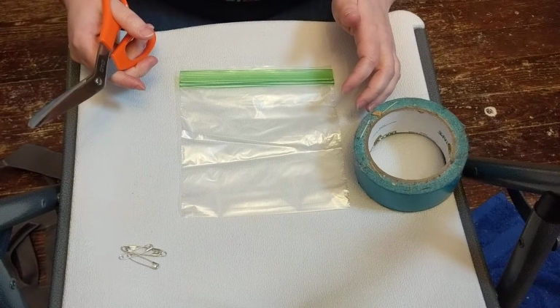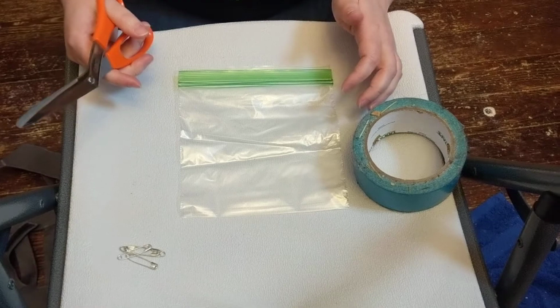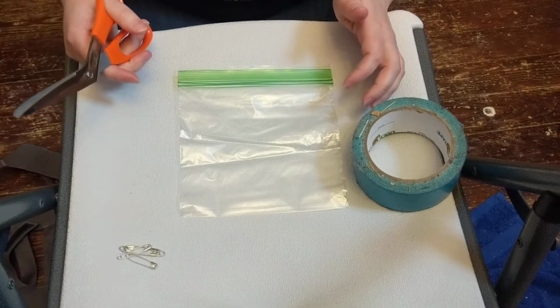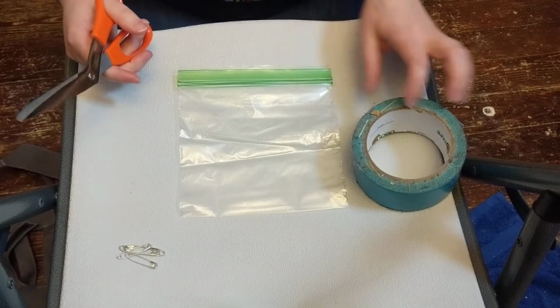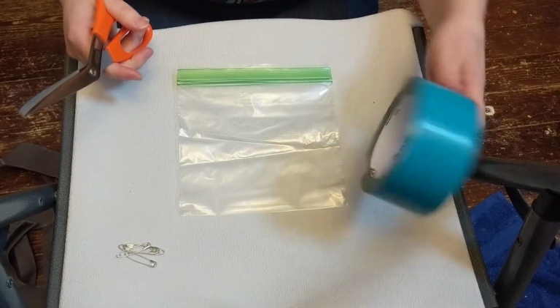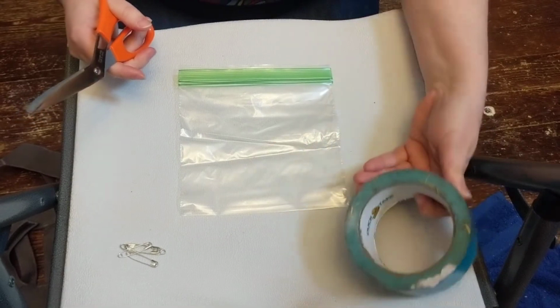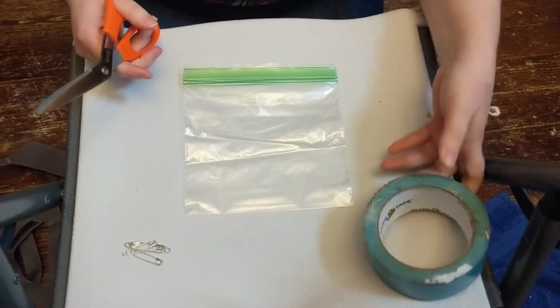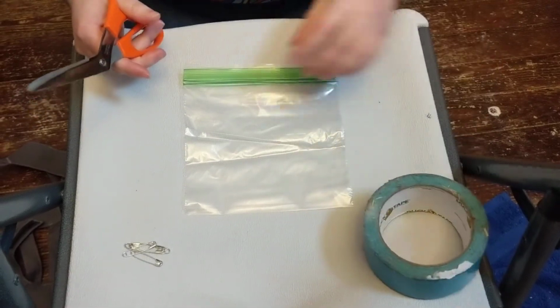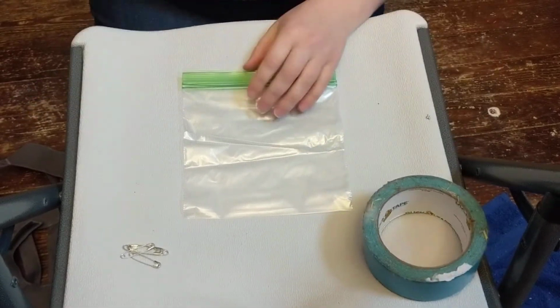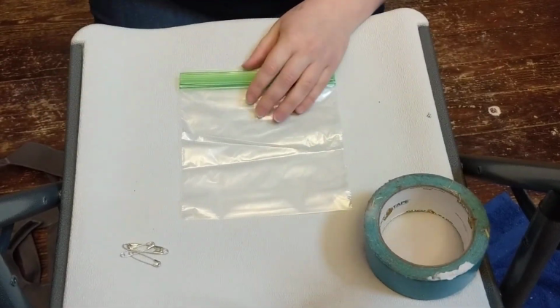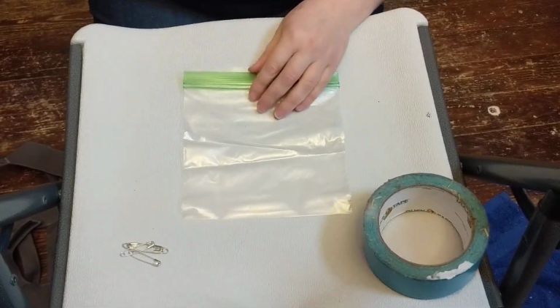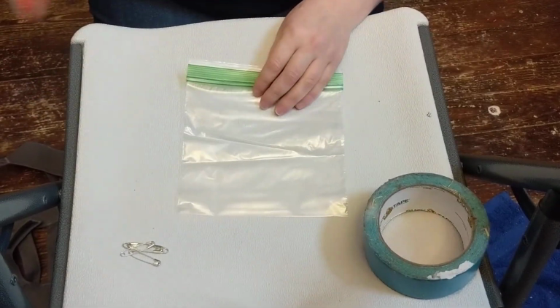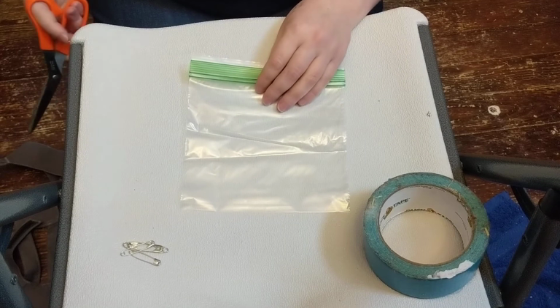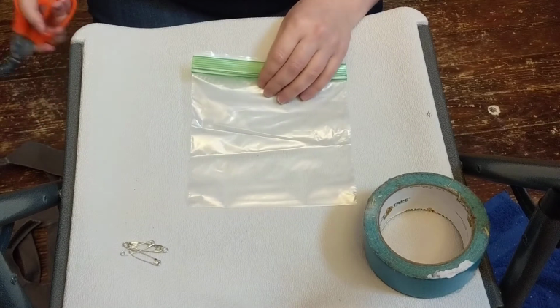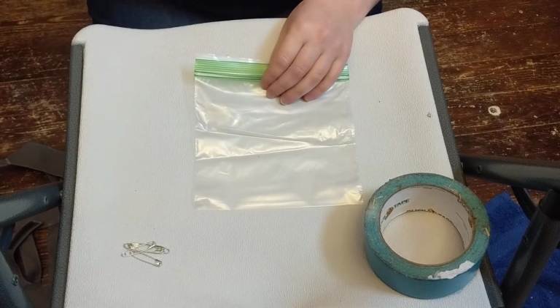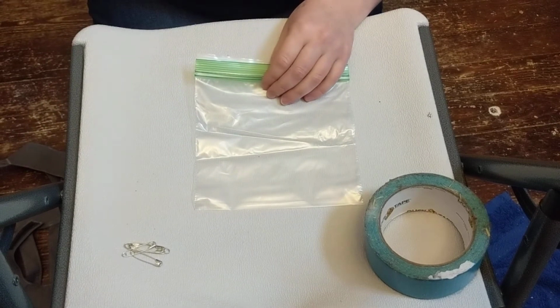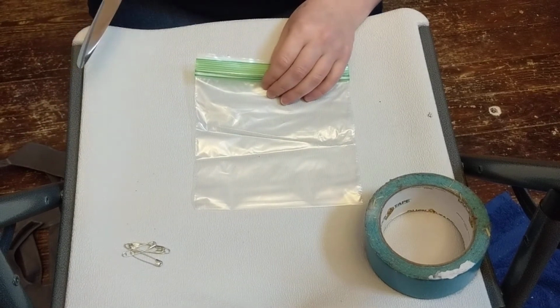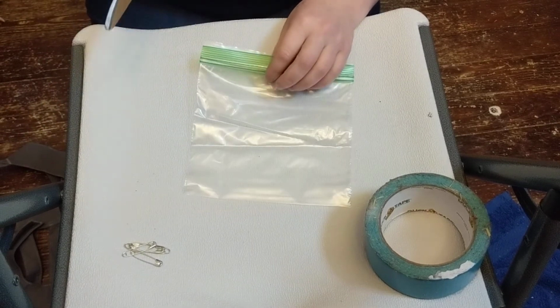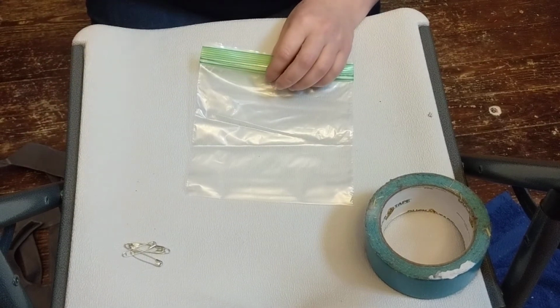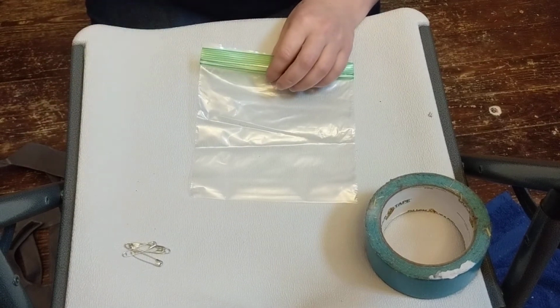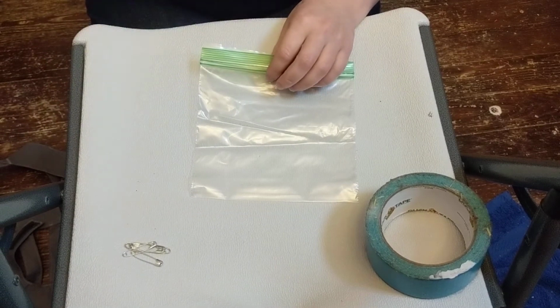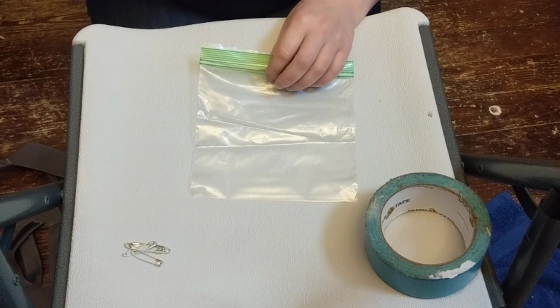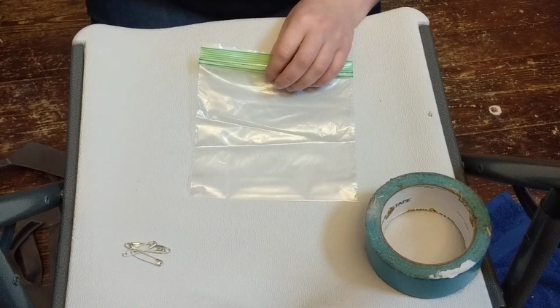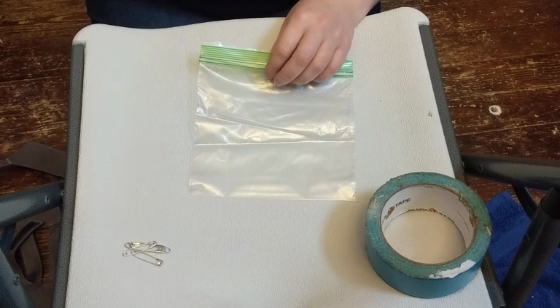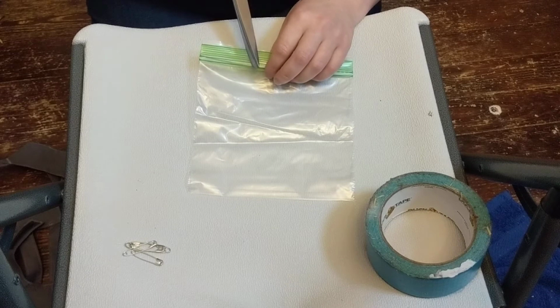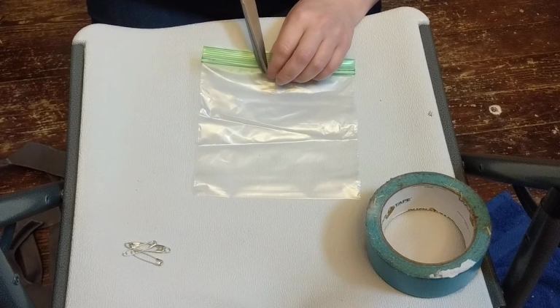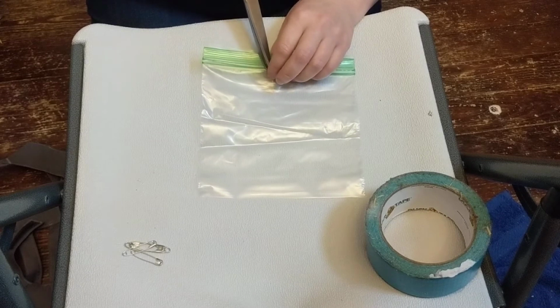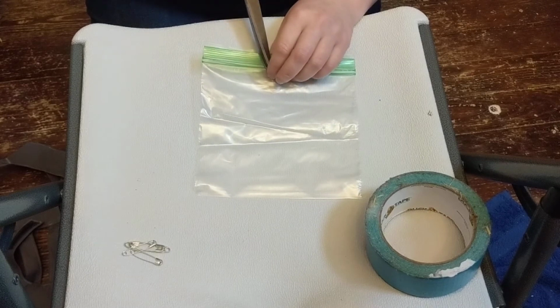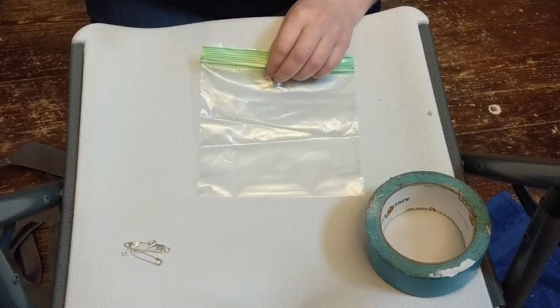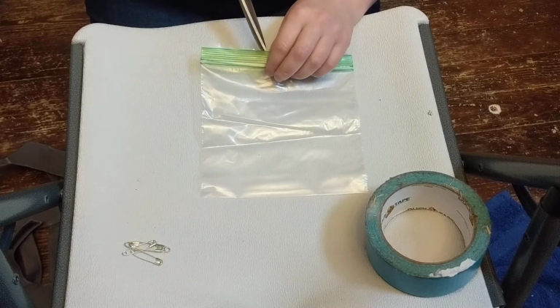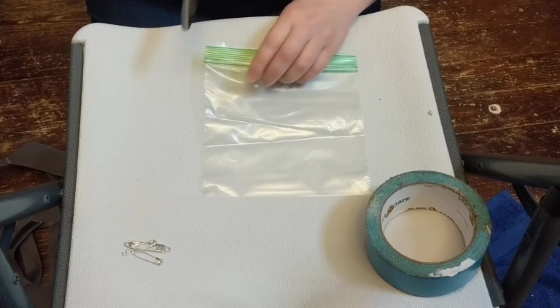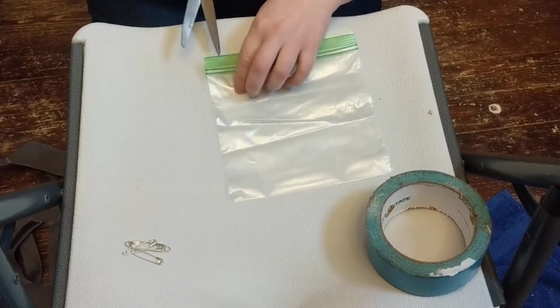We are going to make a liner for the small pouch. The liner for the large pouch is exactly the same but a different baggie — it's a quart baggie instead of this, which is the sandwich baggie.